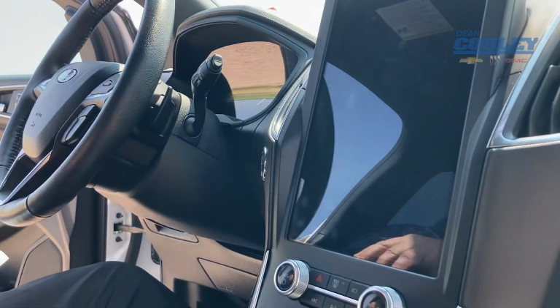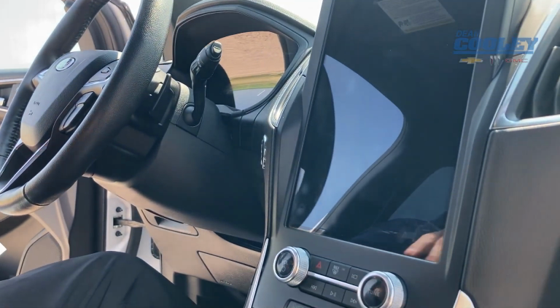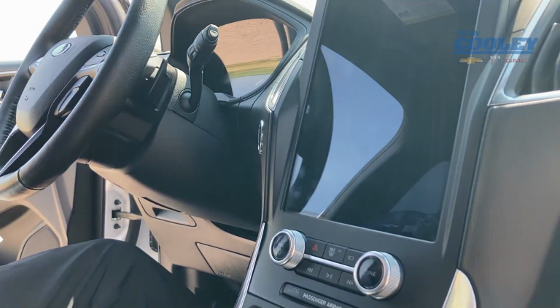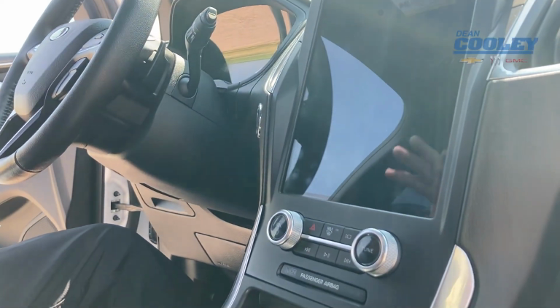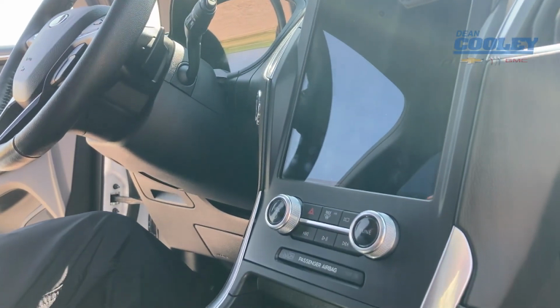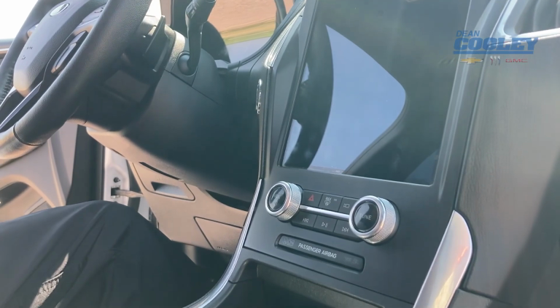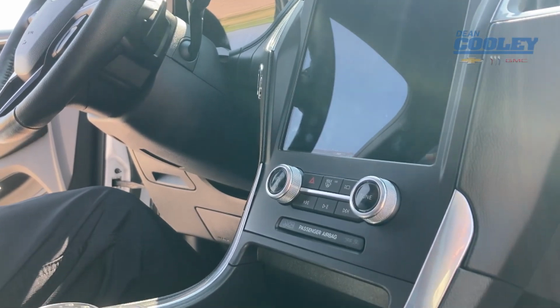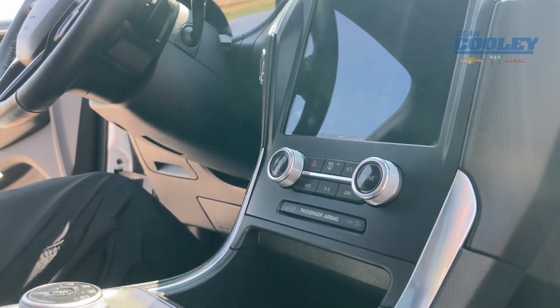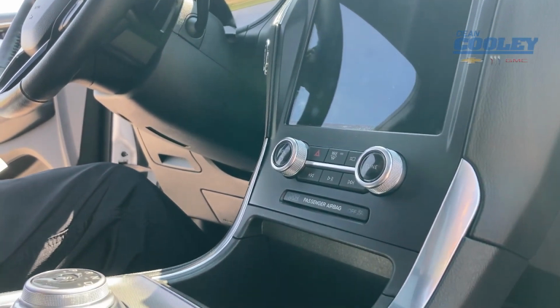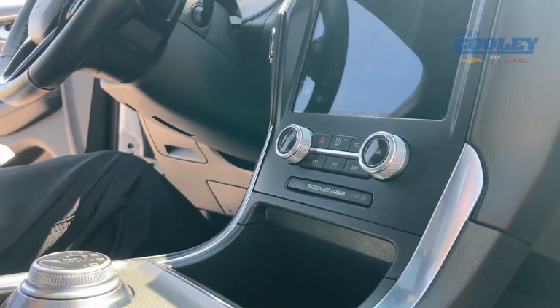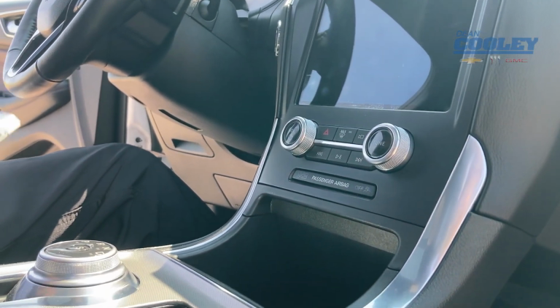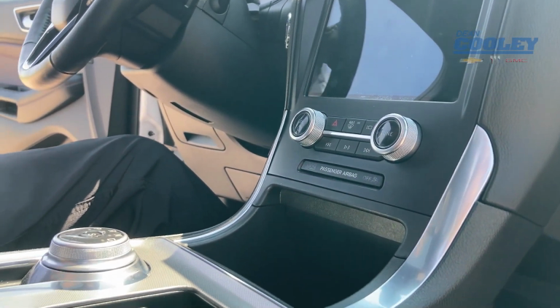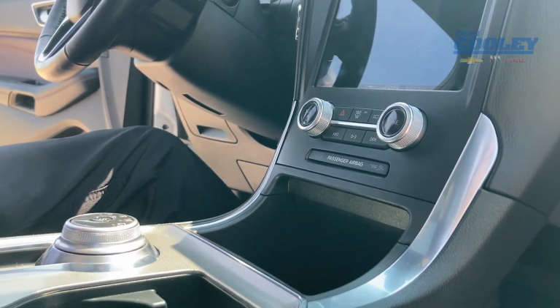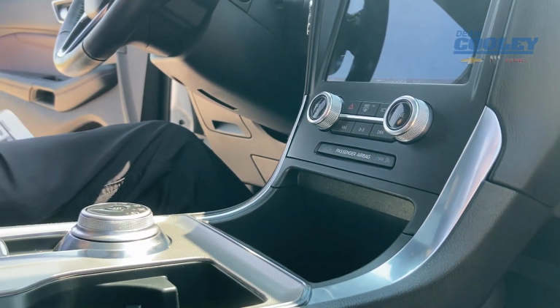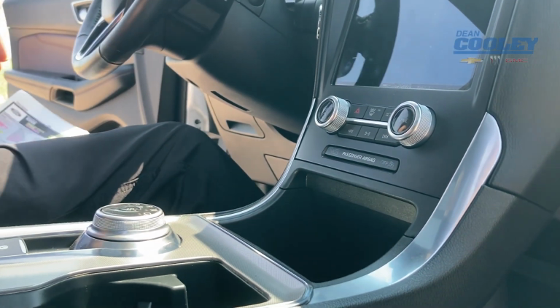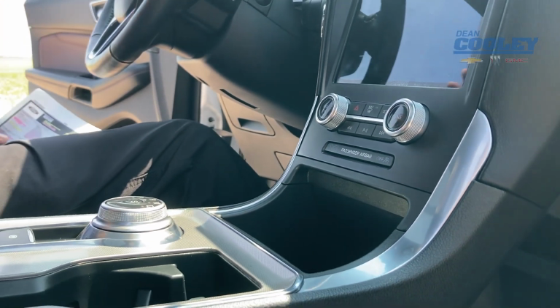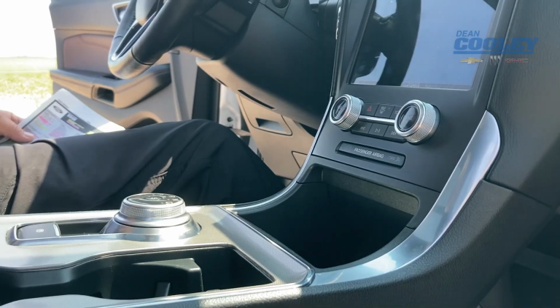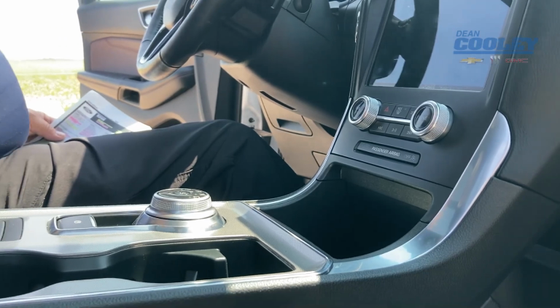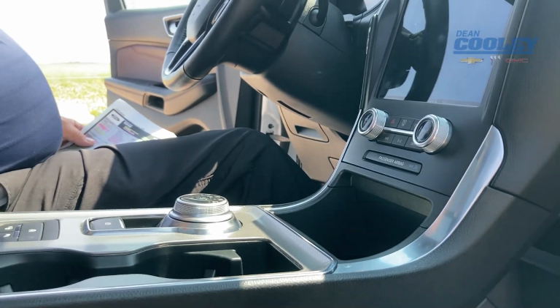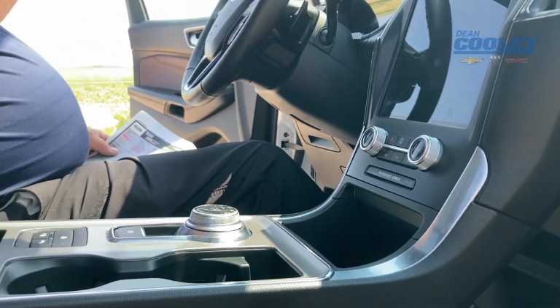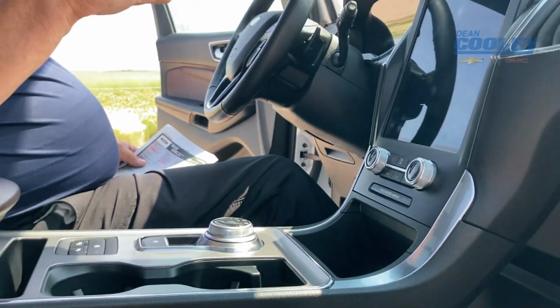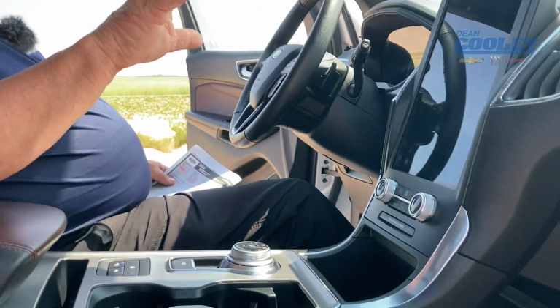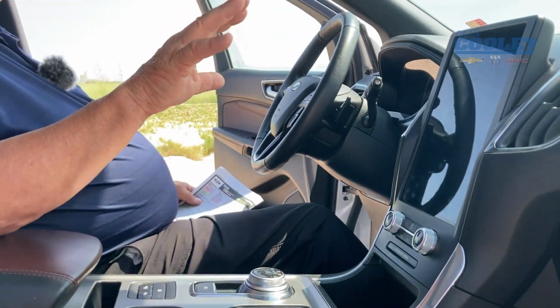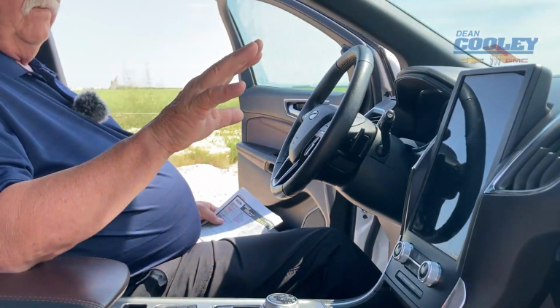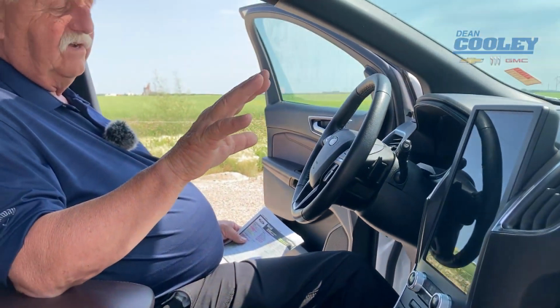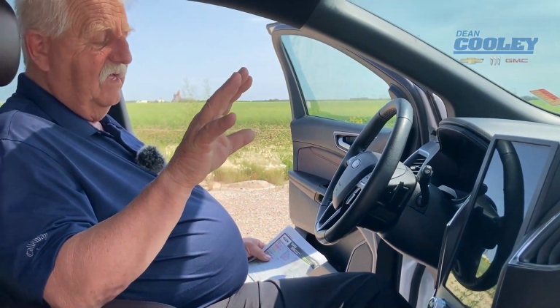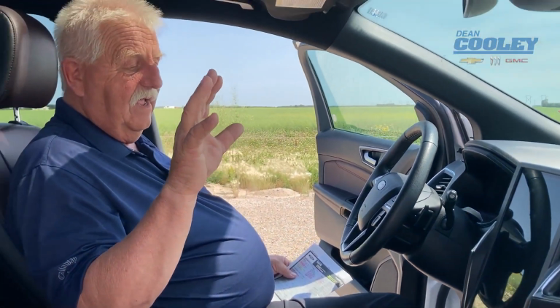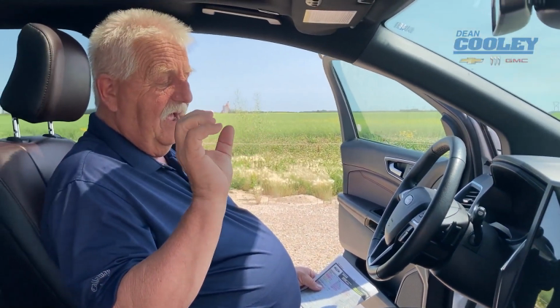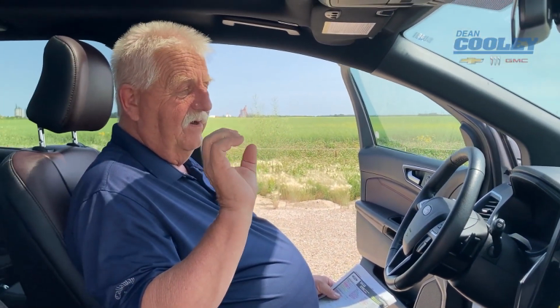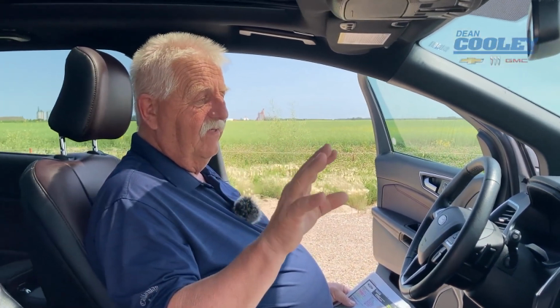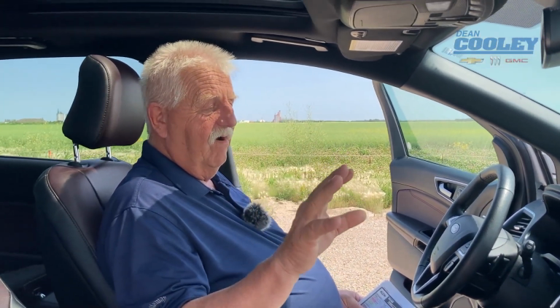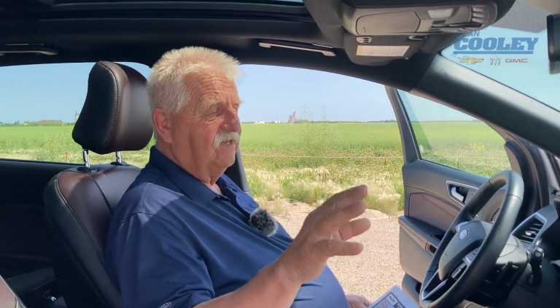All the safety features, like the park assist front and rear side. So we've got lots of features in this new vehicle, and they are awesome.